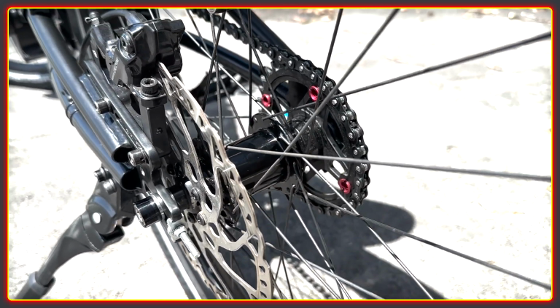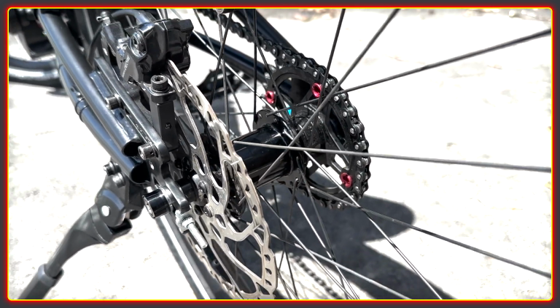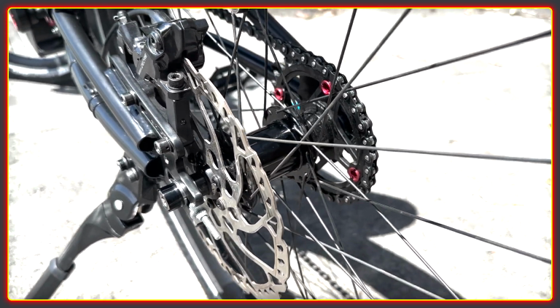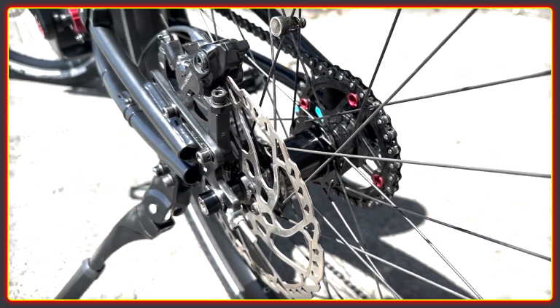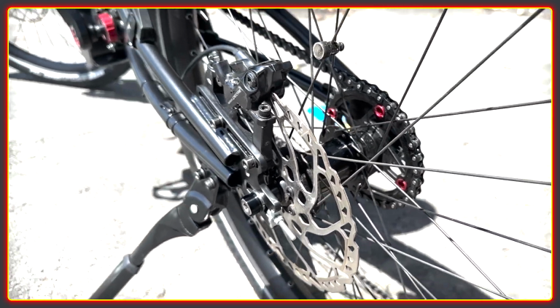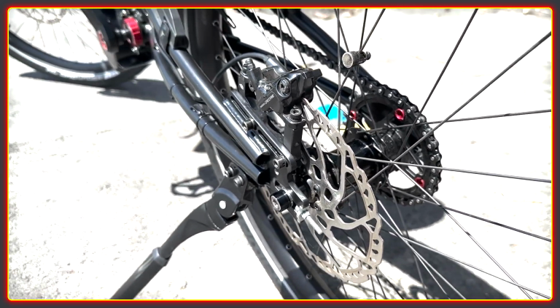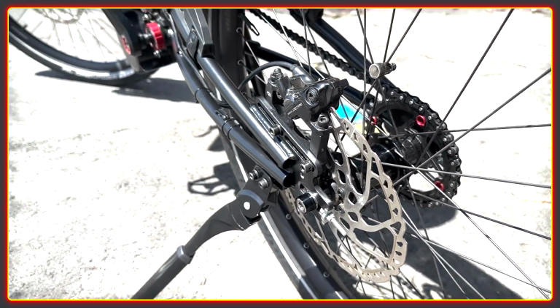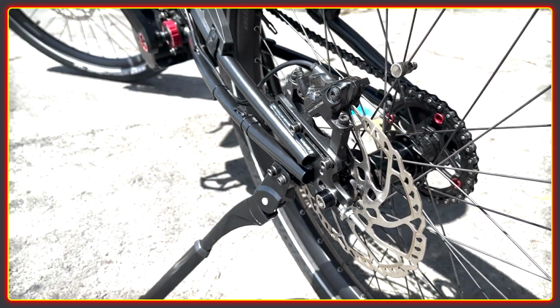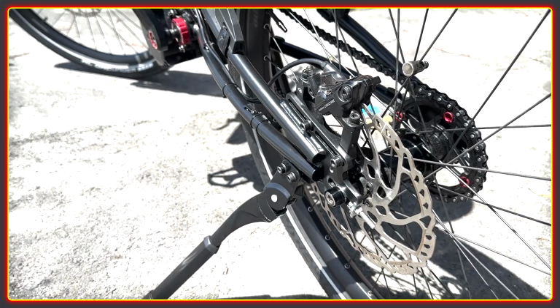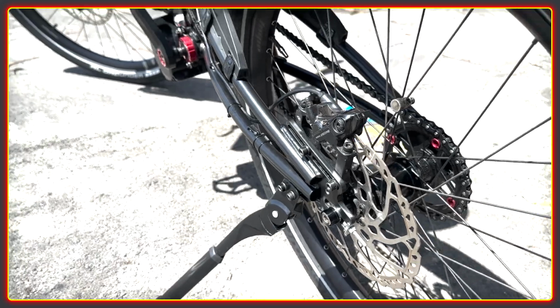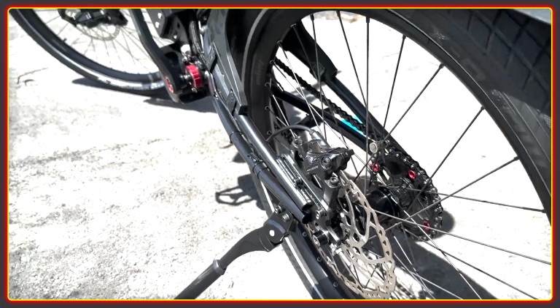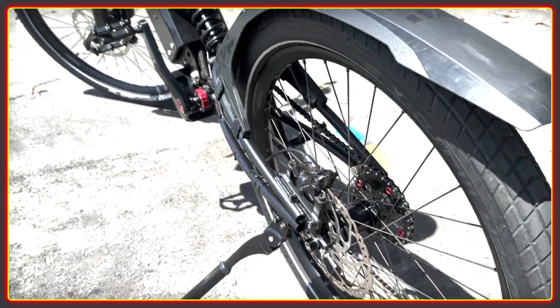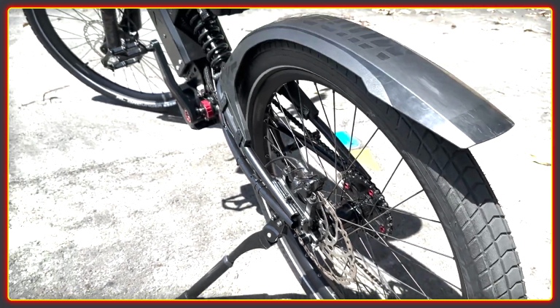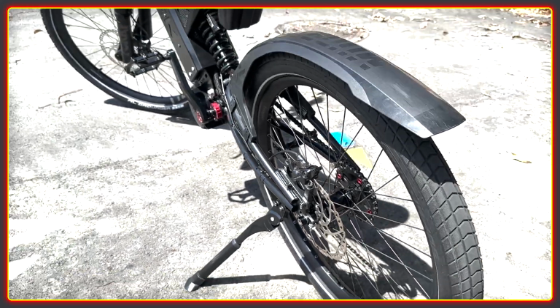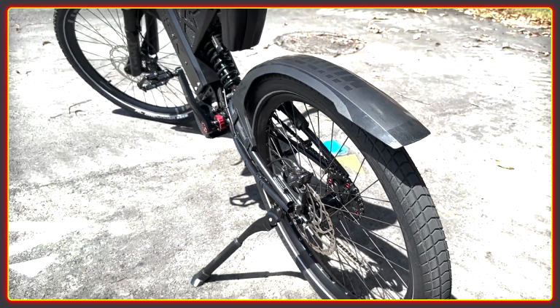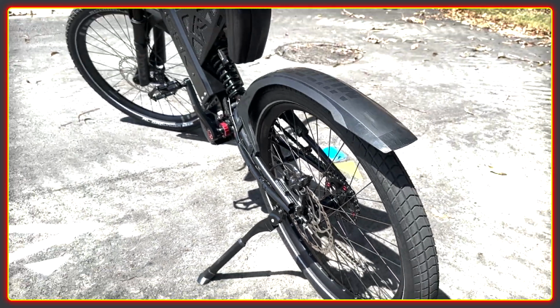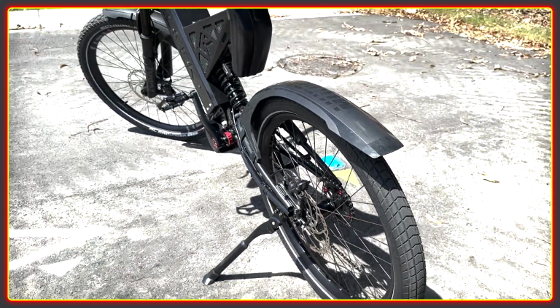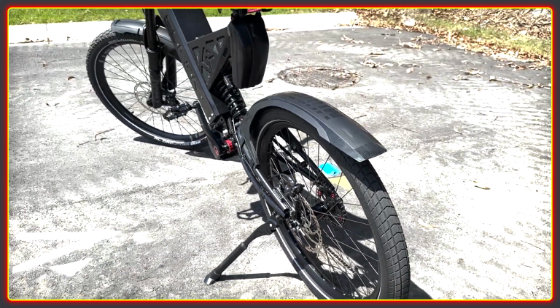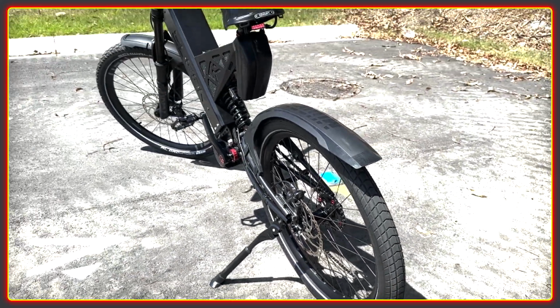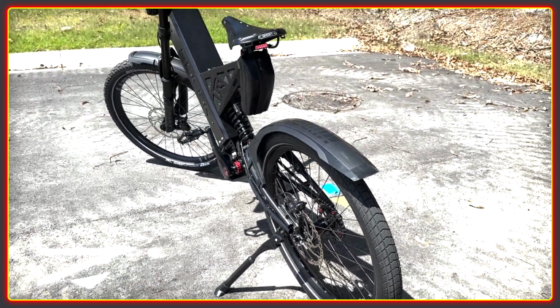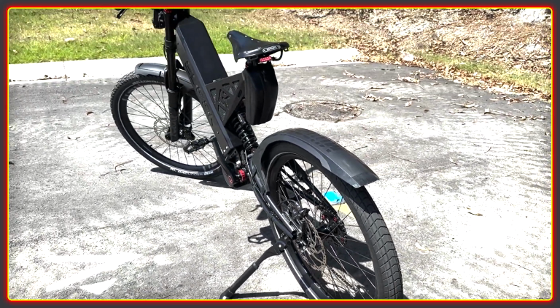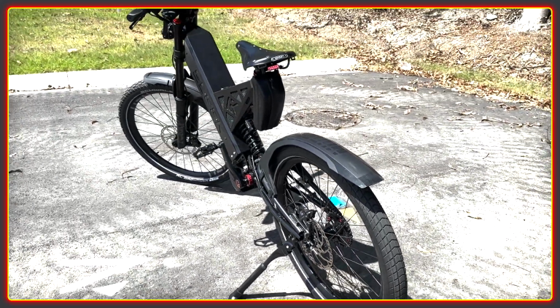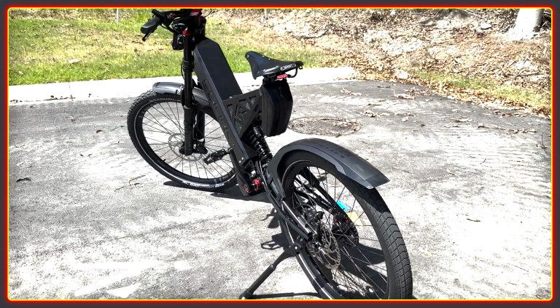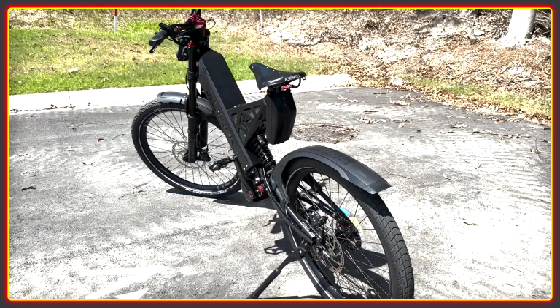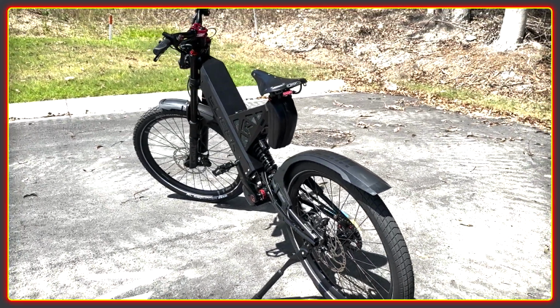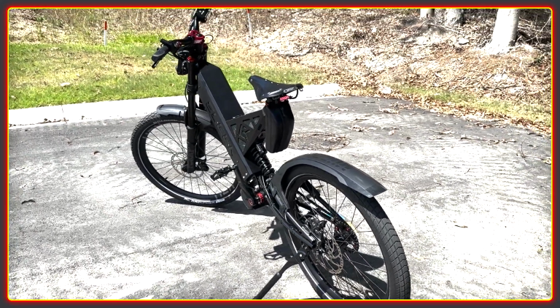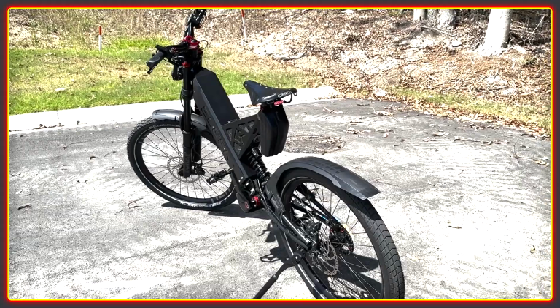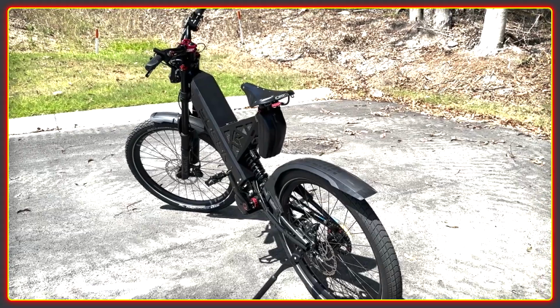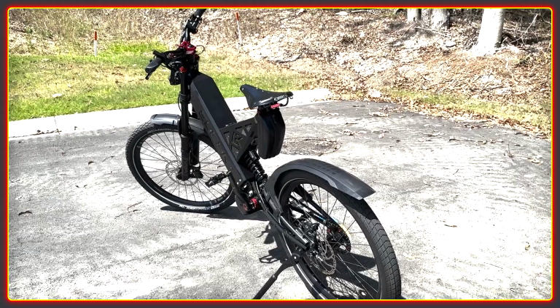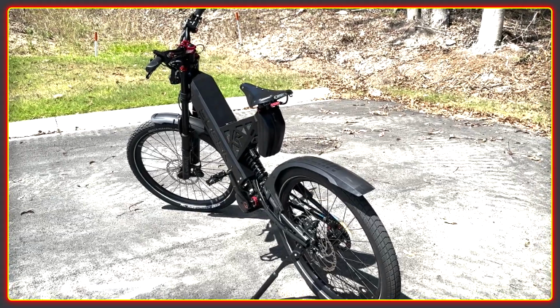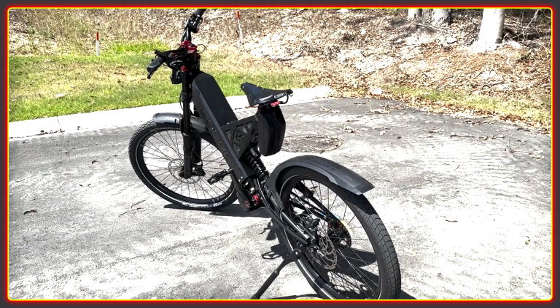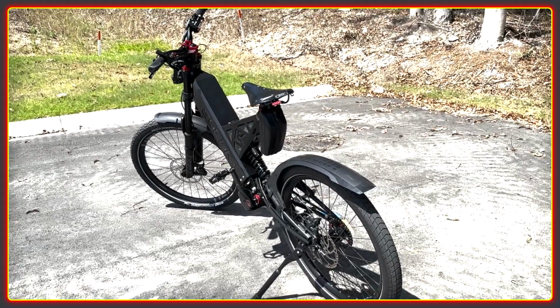I could go on and on about how good this build is, but I will leave it here and you can enjoy some clips of the bike being ridden. Thanks for watching the channel. Cheers.